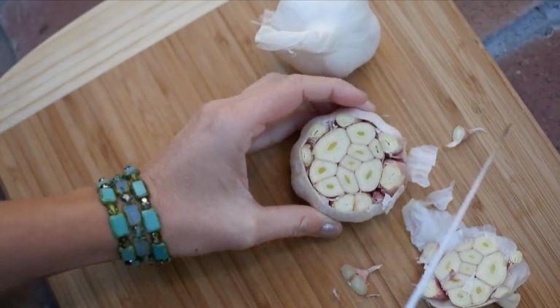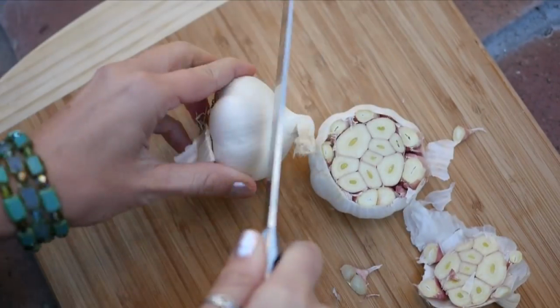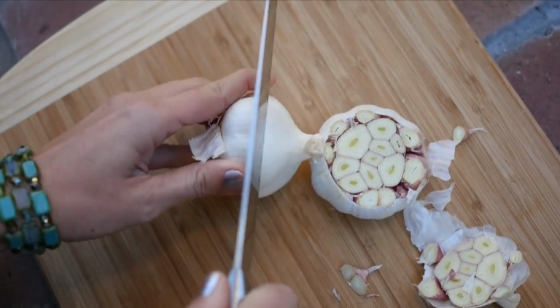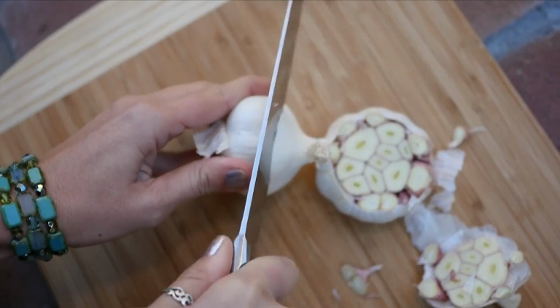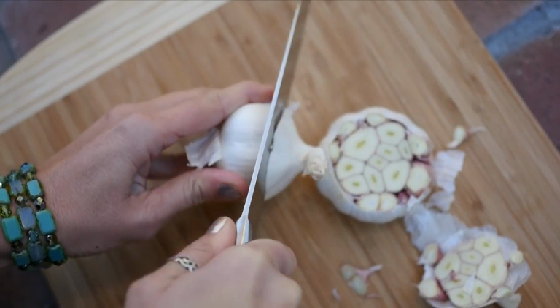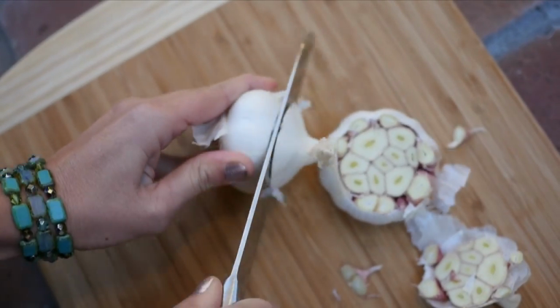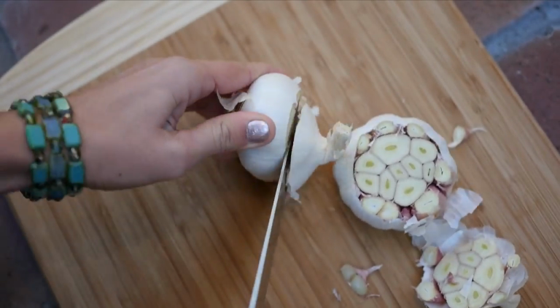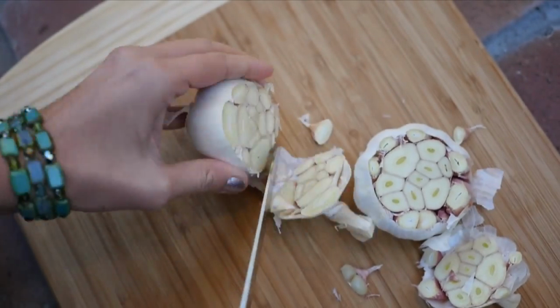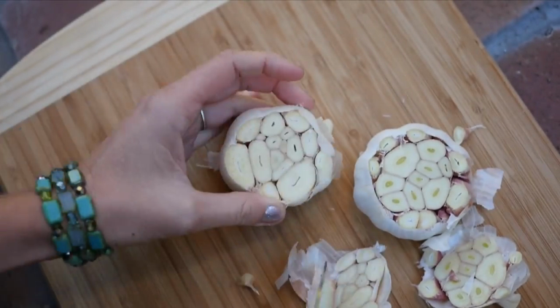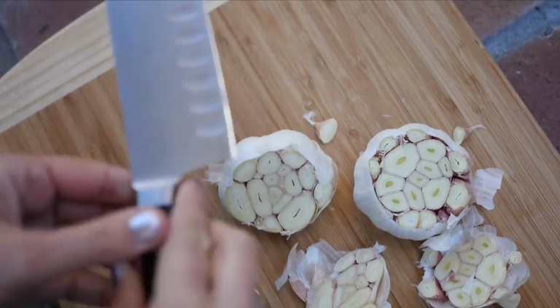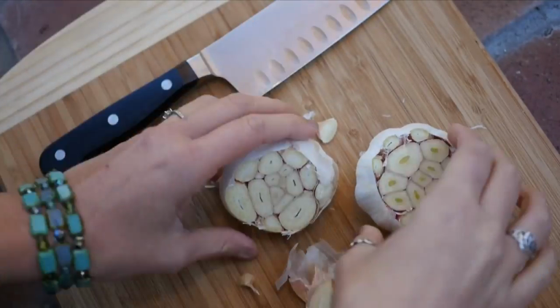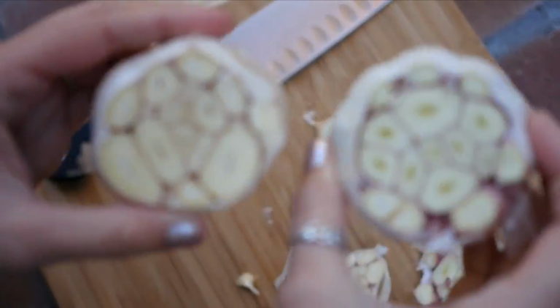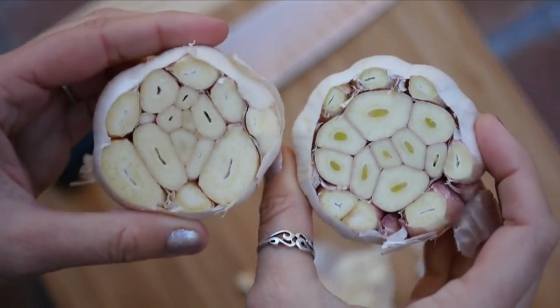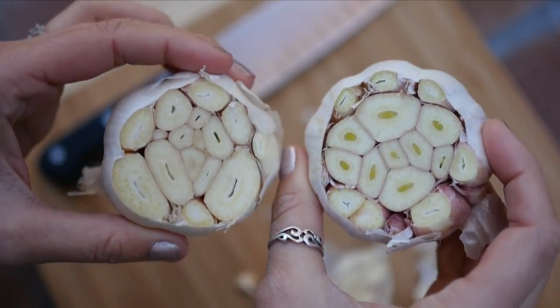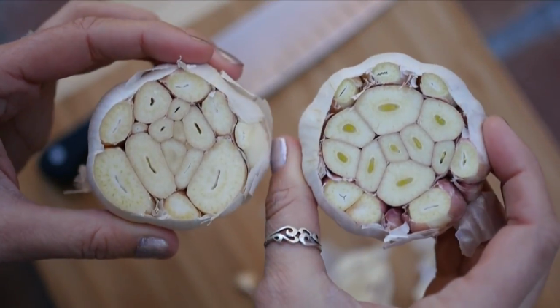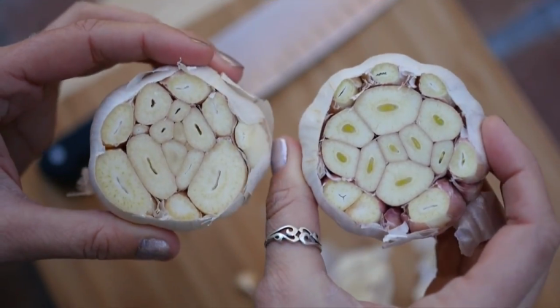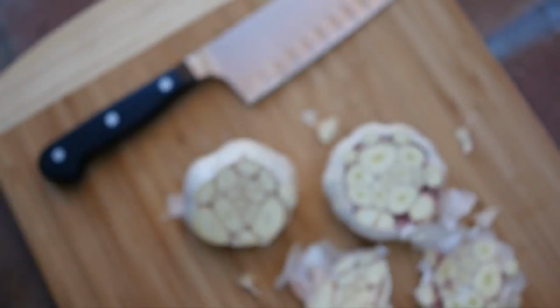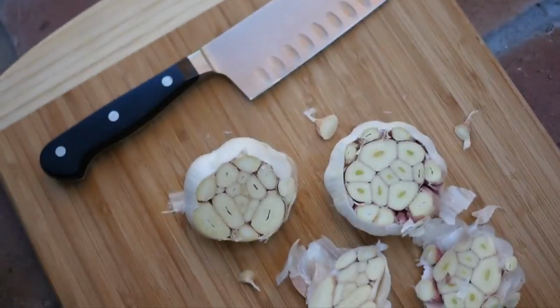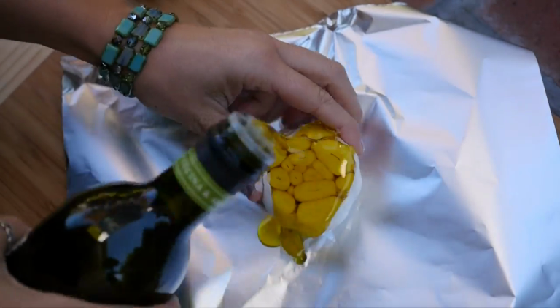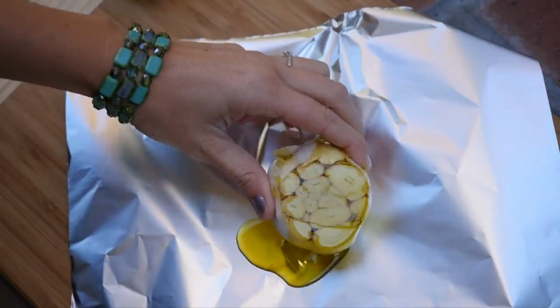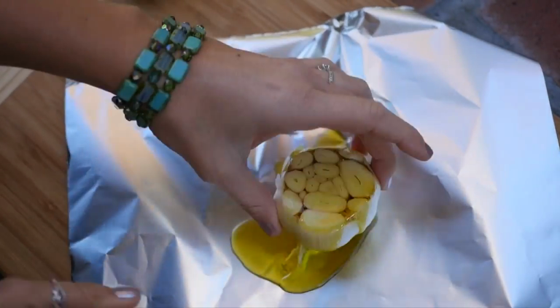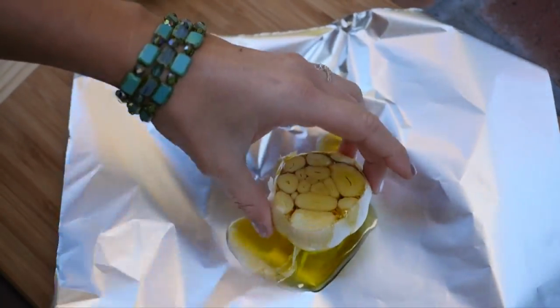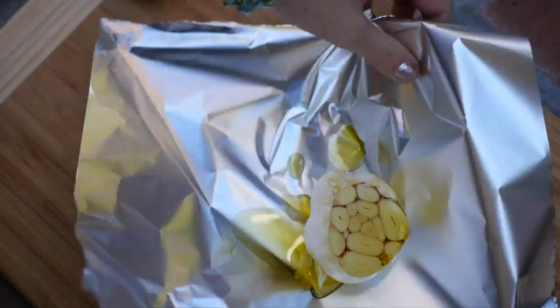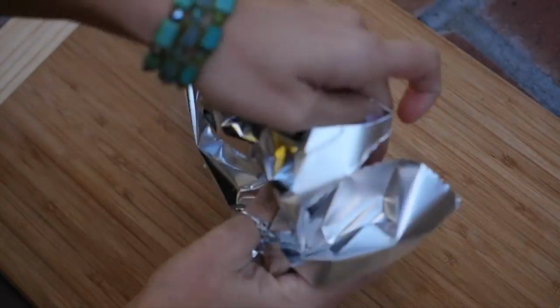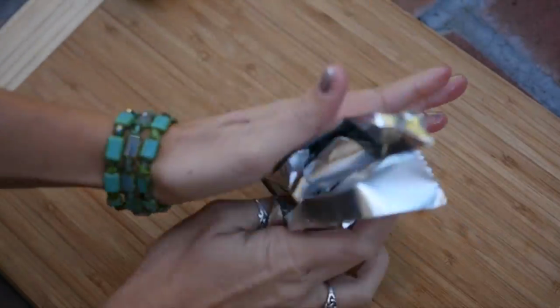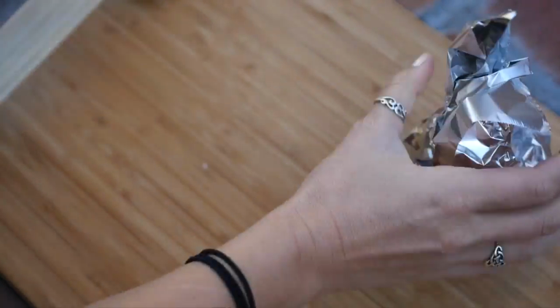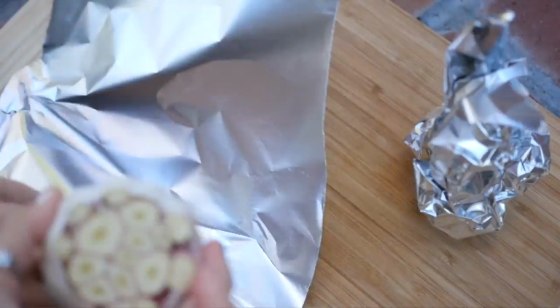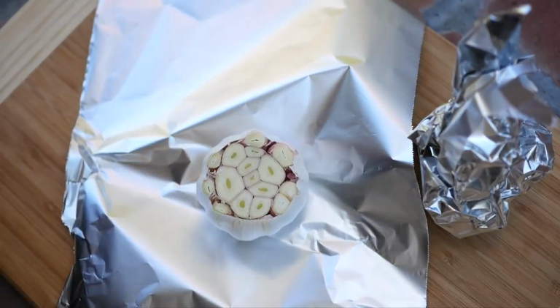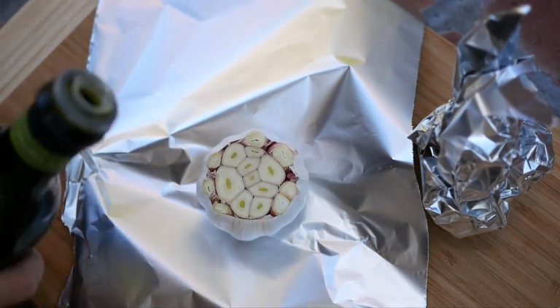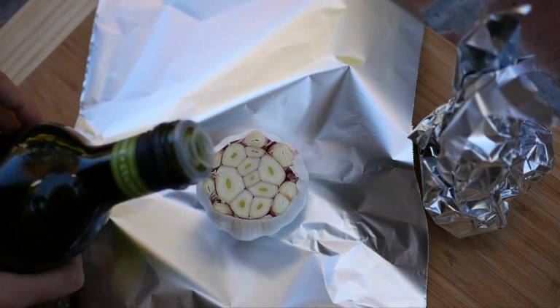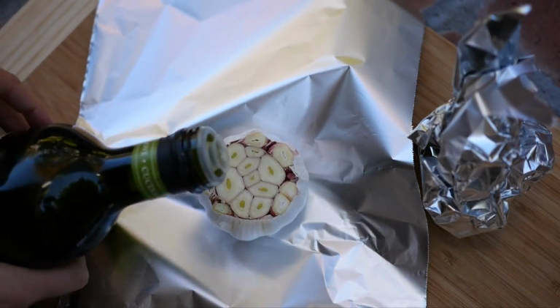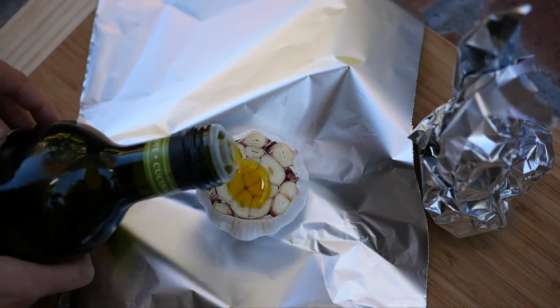Slice off the top — make sure to slice off a solid three-quarters of an inch so all the cloves are exposed. Then douse with one tablespoon of olive oil per garlic head.